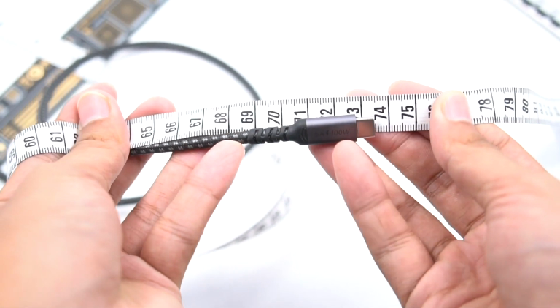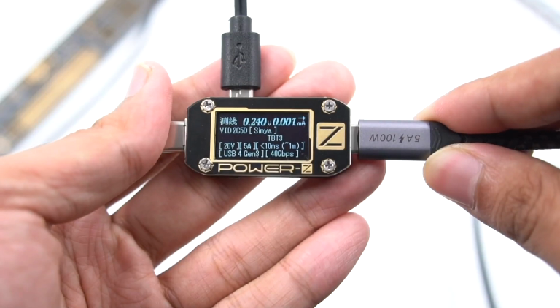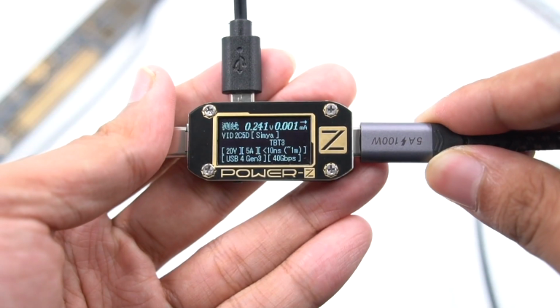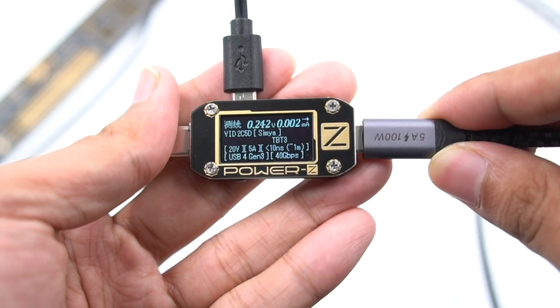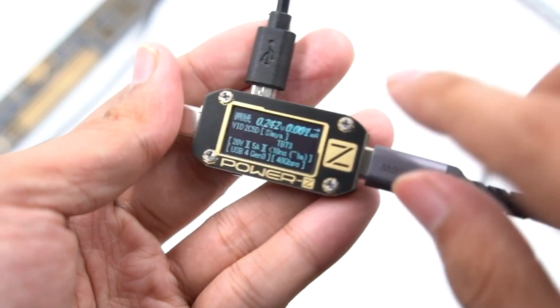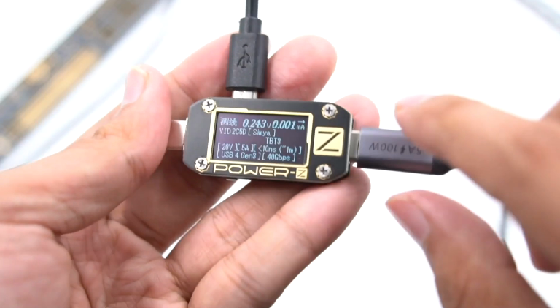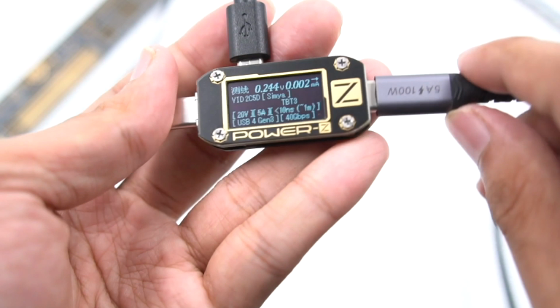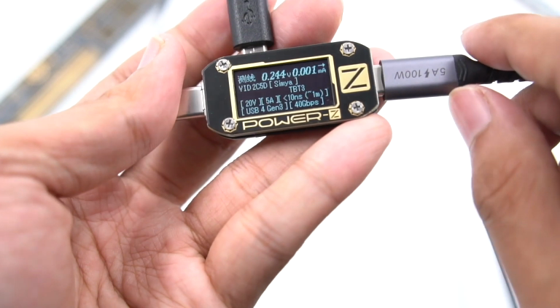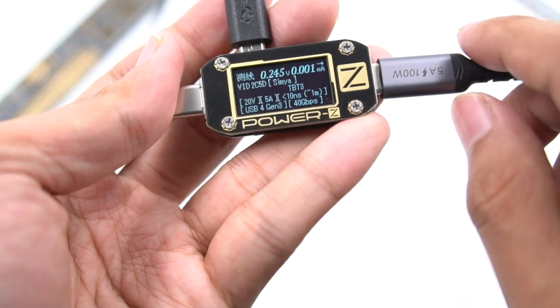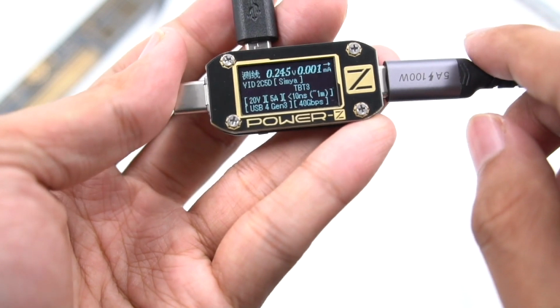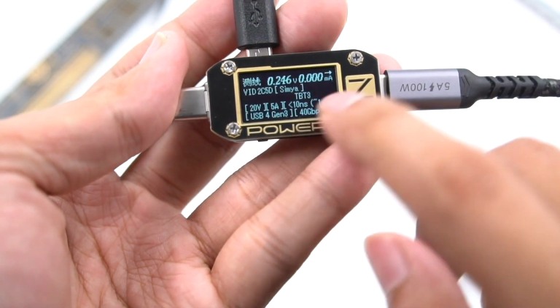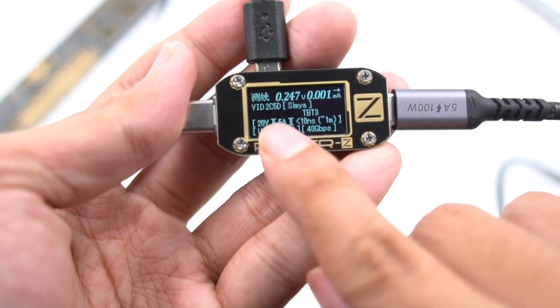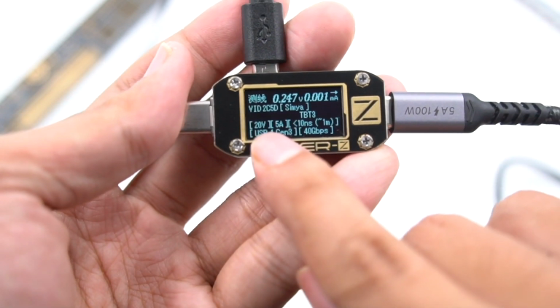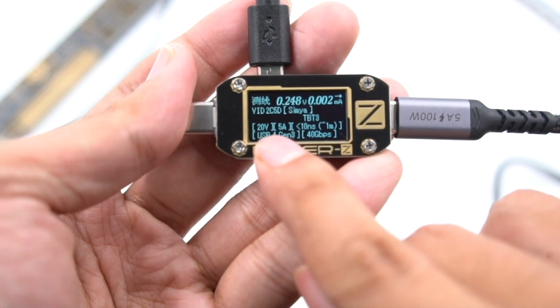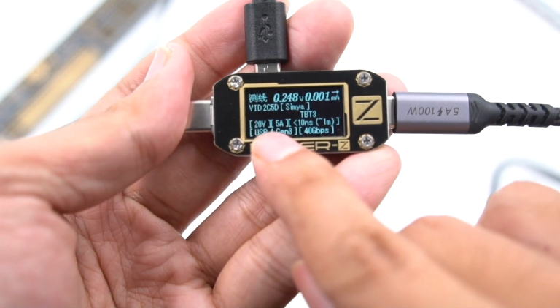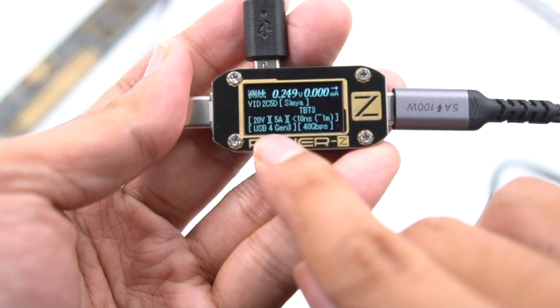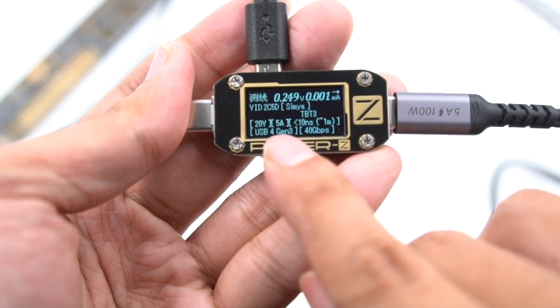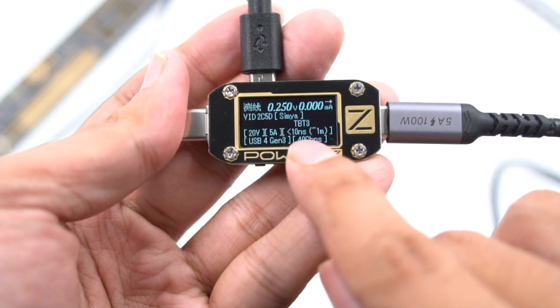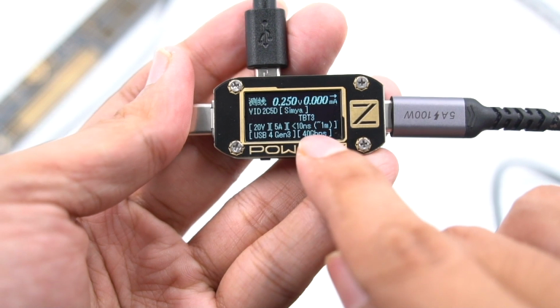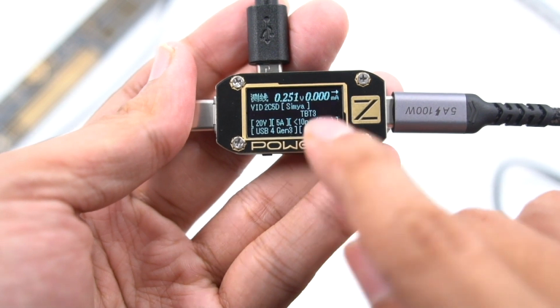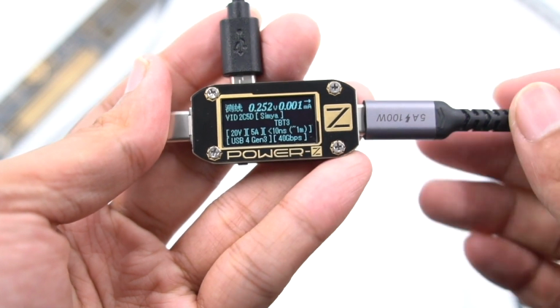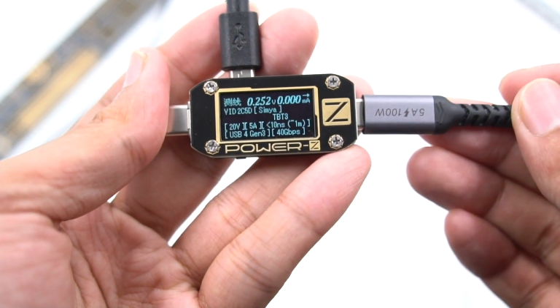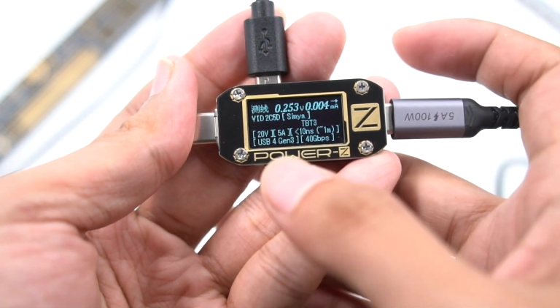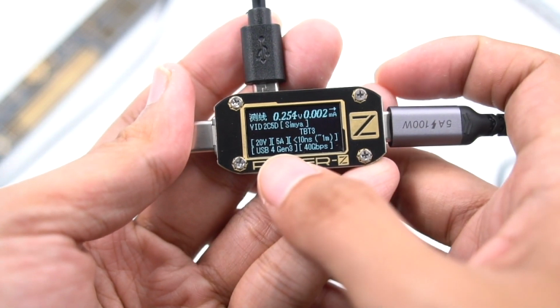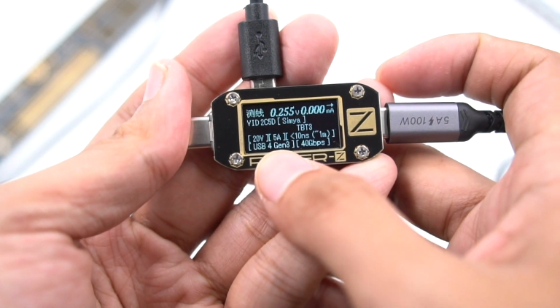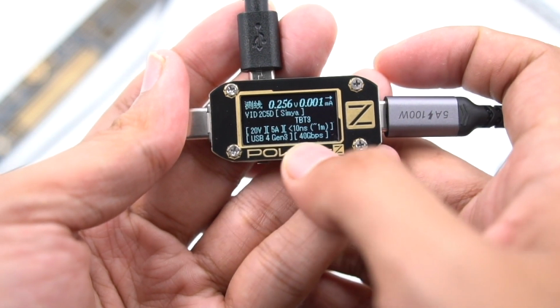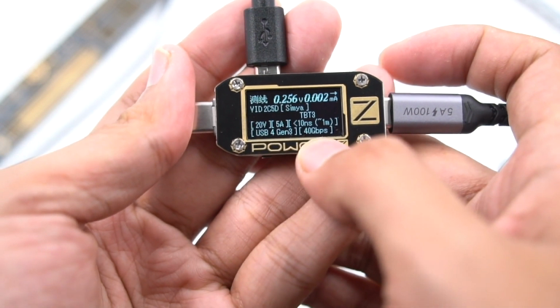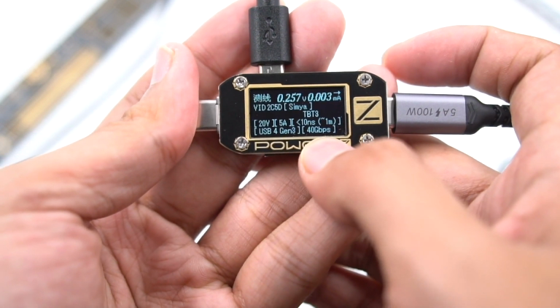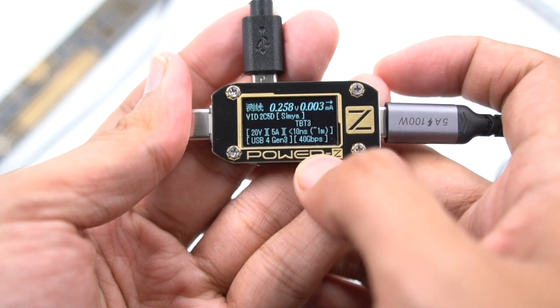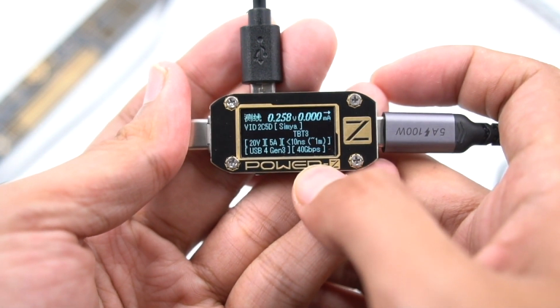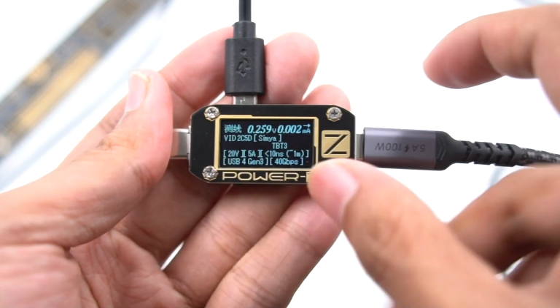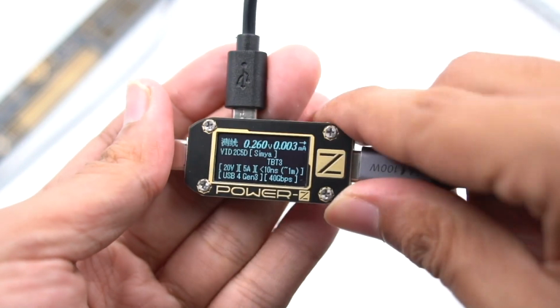Using the Treasure Lab Power ZKM001C, we found this cable has an eMarker chip. Maximum power is 20V, 5A, 100W. The protocol of data transmission is USB 4 Gen3, 40Gbps.